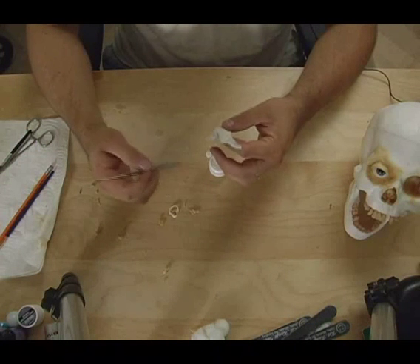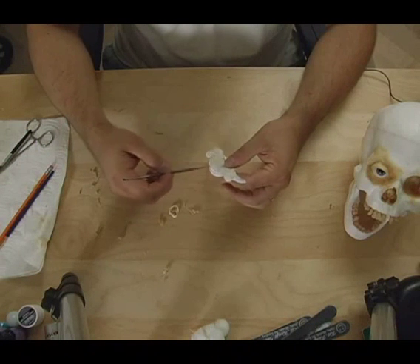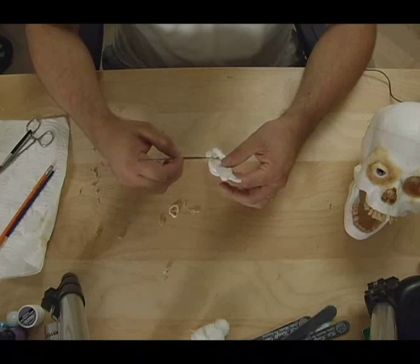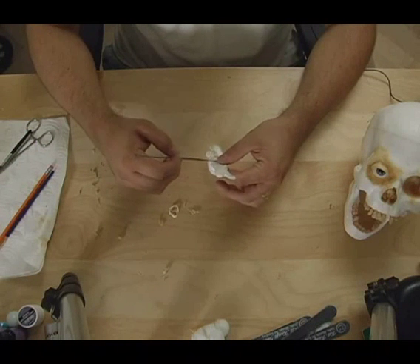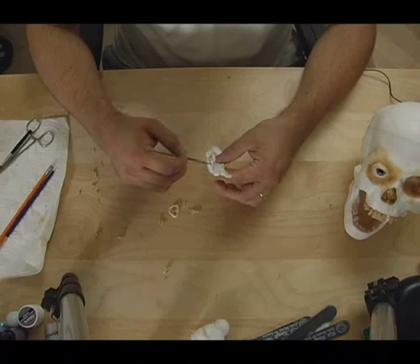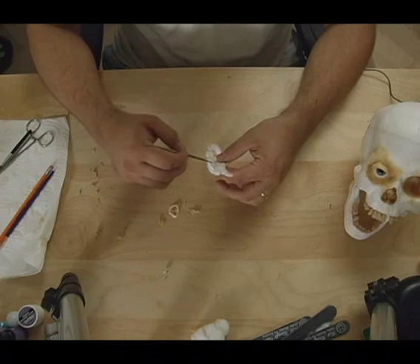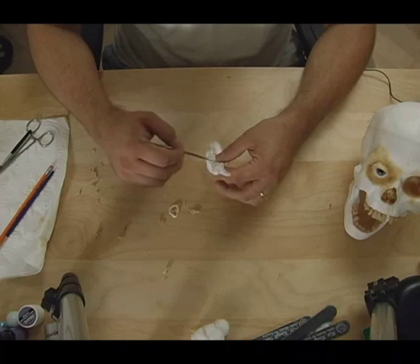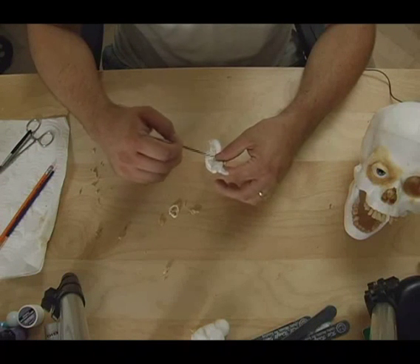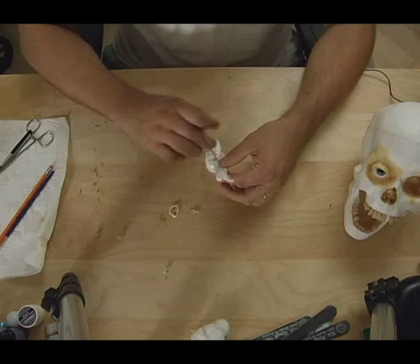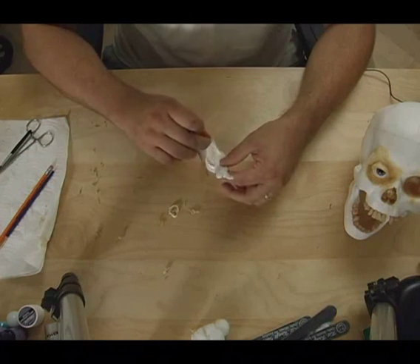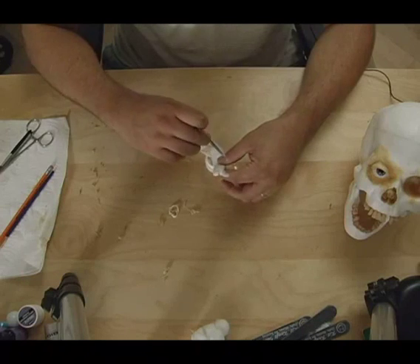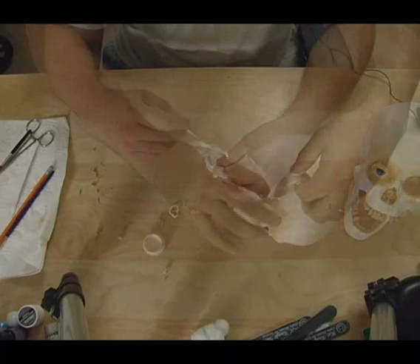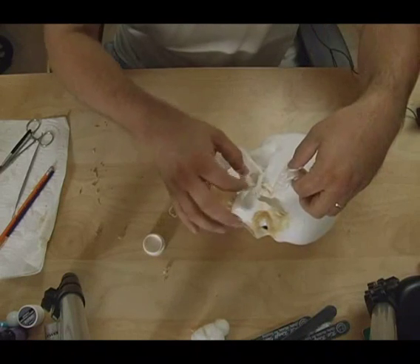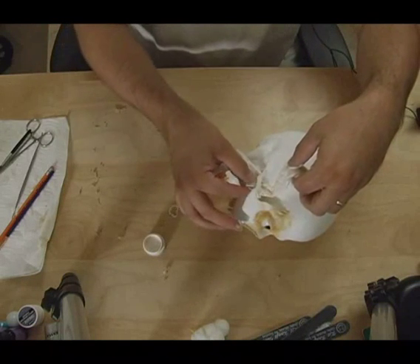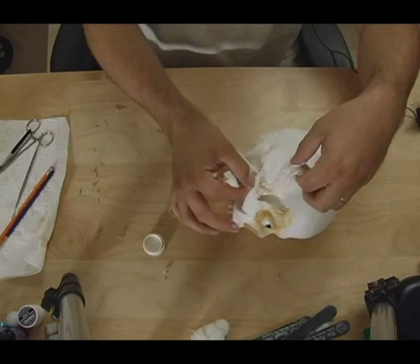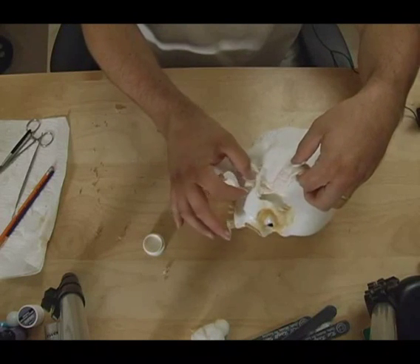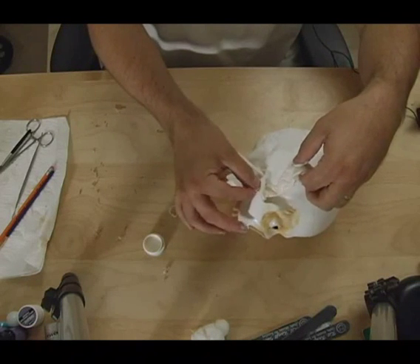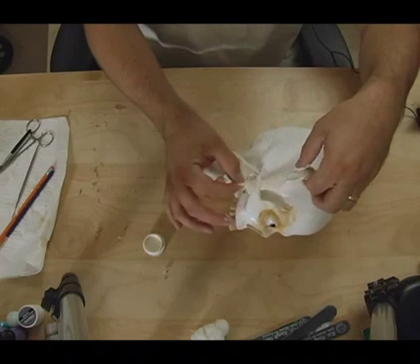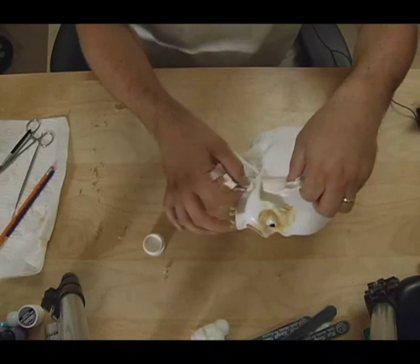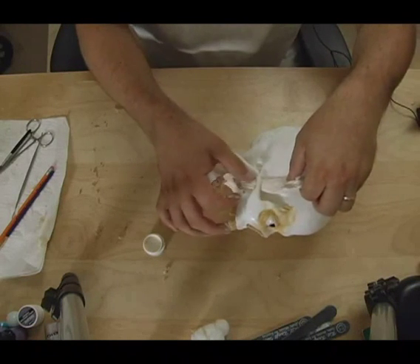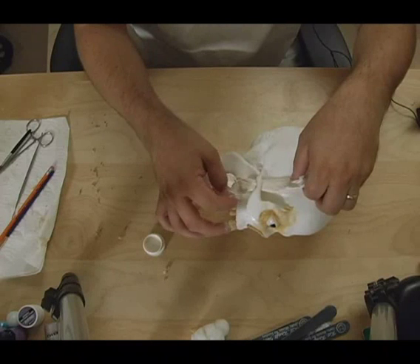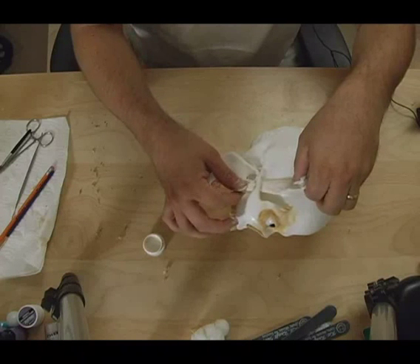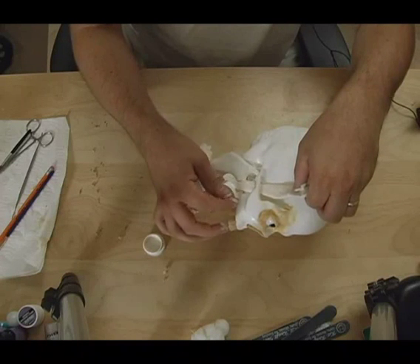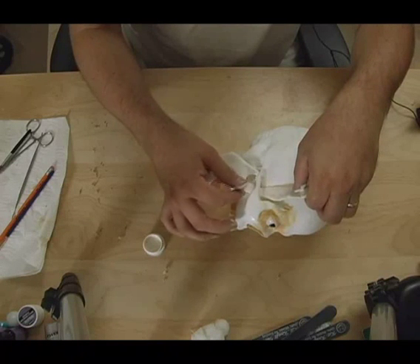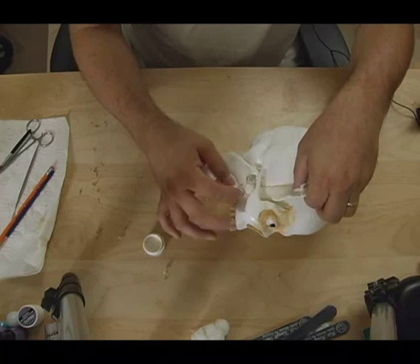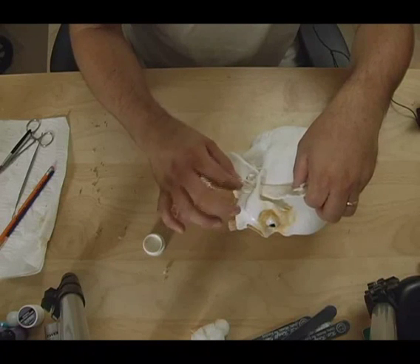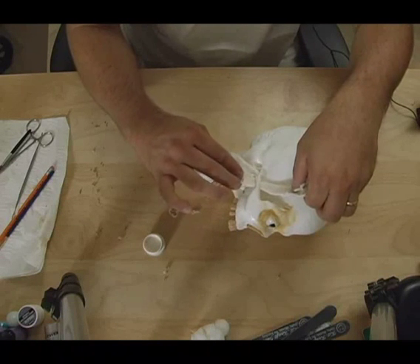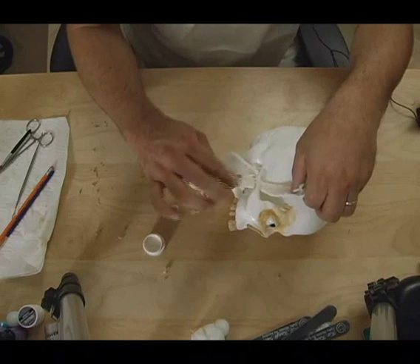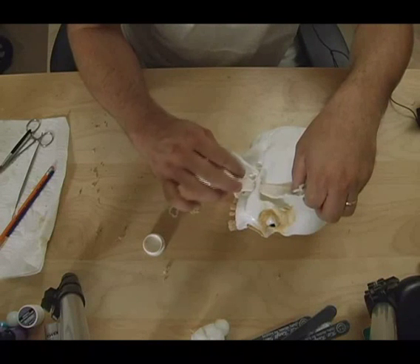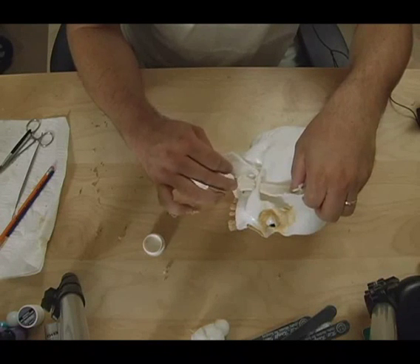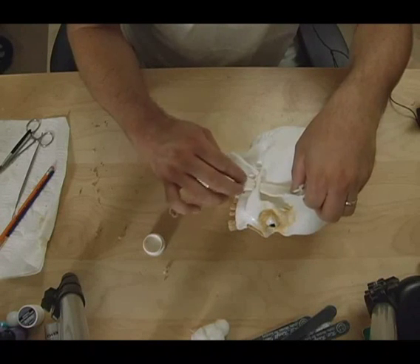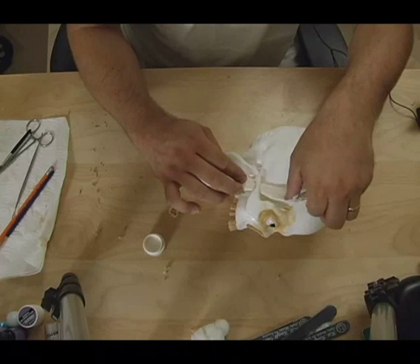I'm going to go ahead and unroll some more cotton, shove it into the latex, shove it under that bone, attach it to the top of the jaw, and then attach the other end to the side of the skull into your temples.